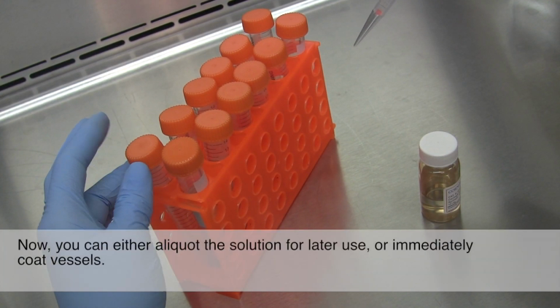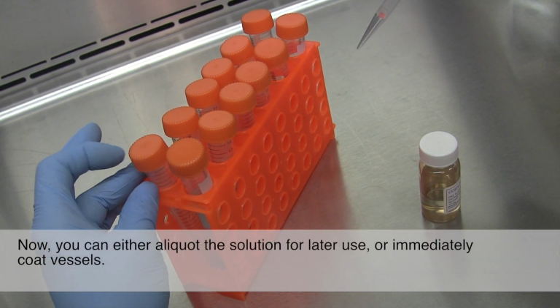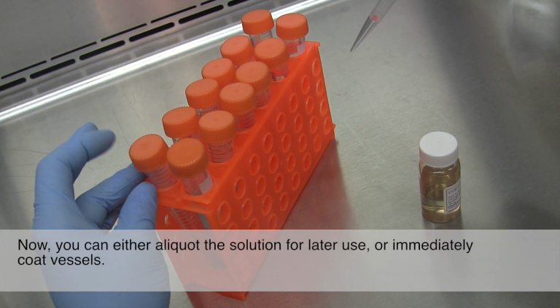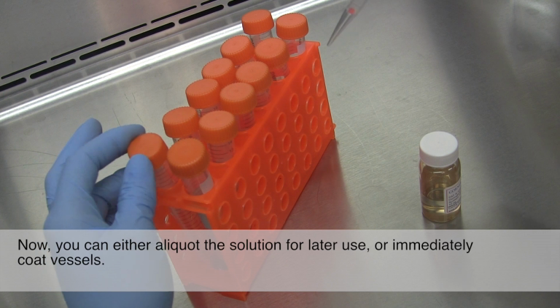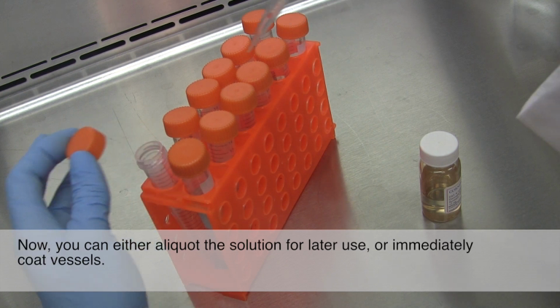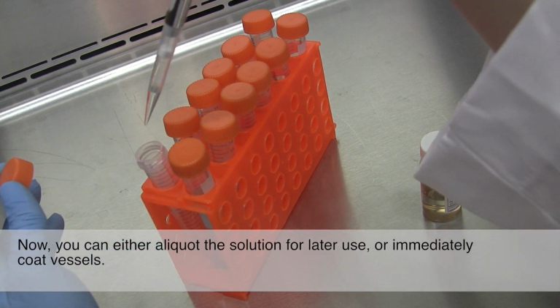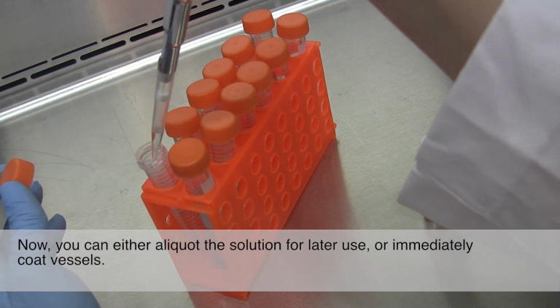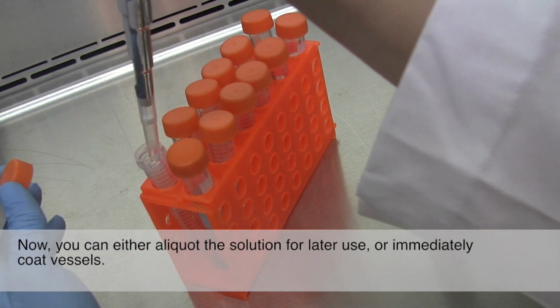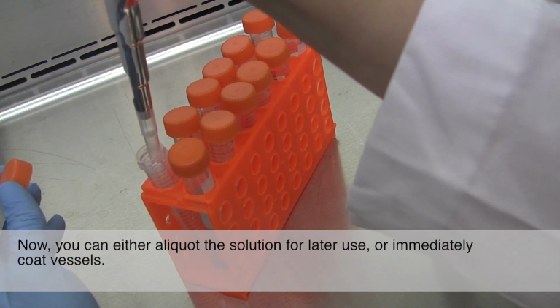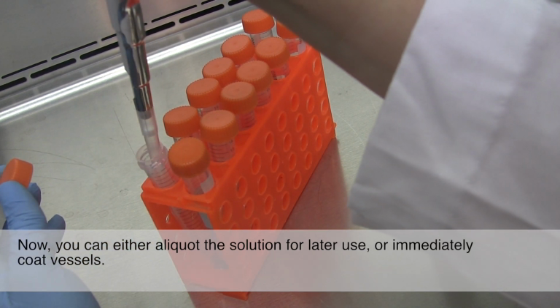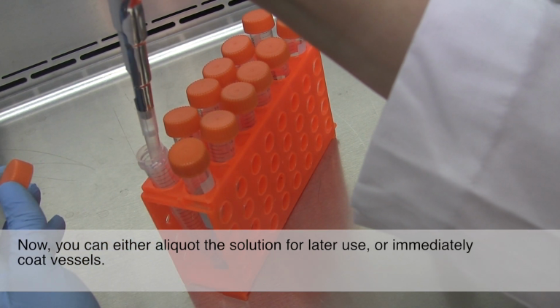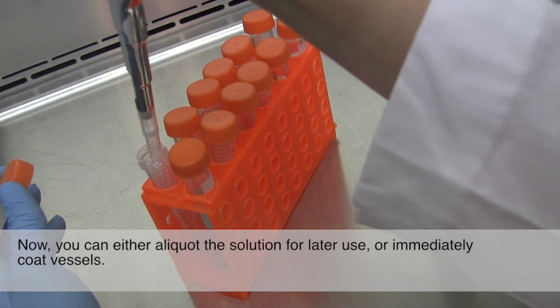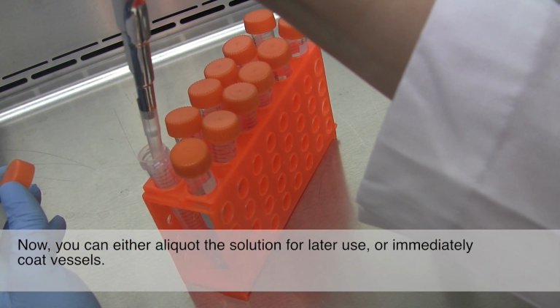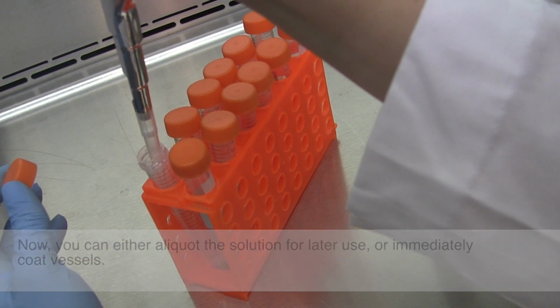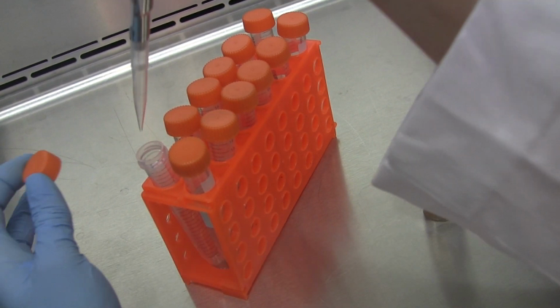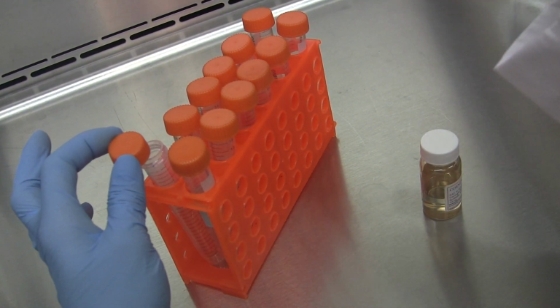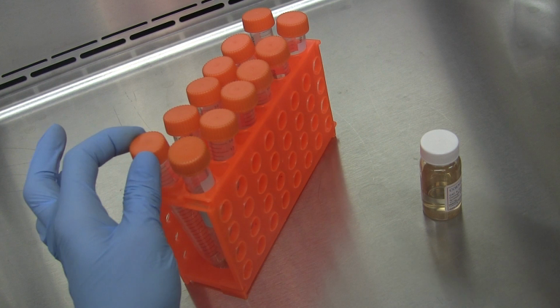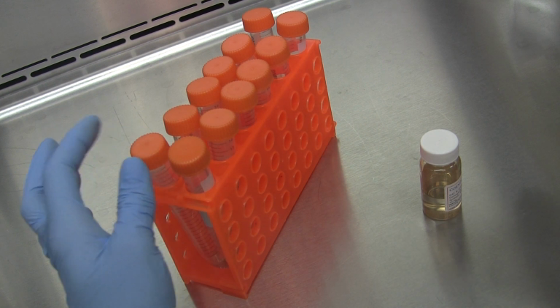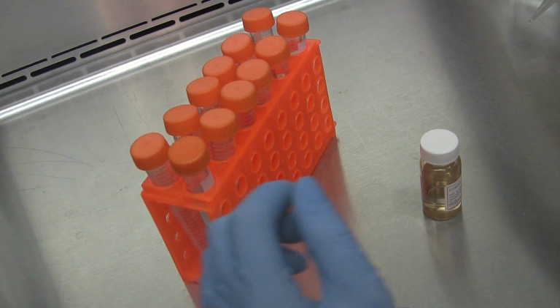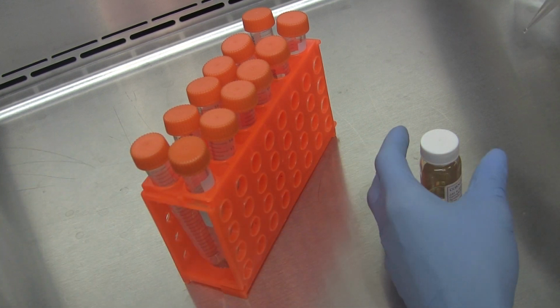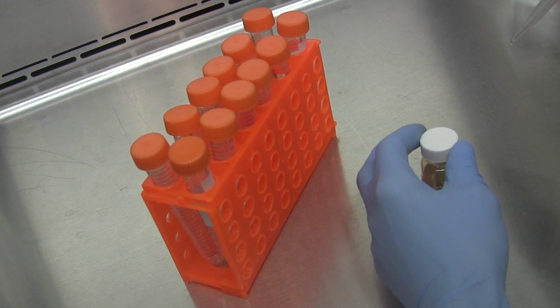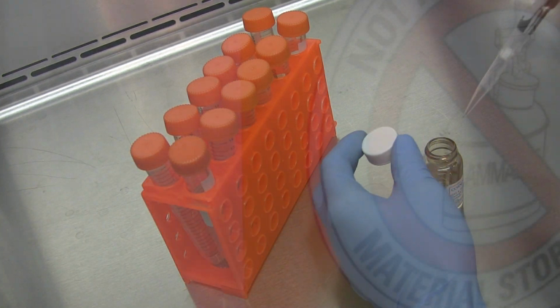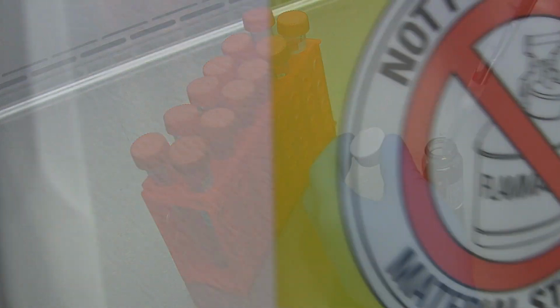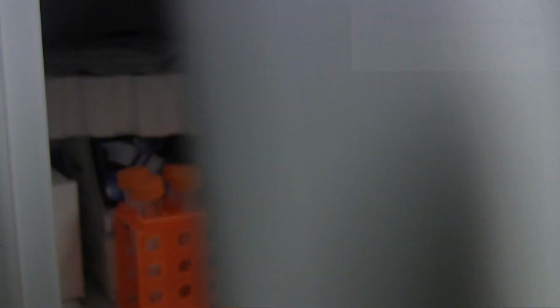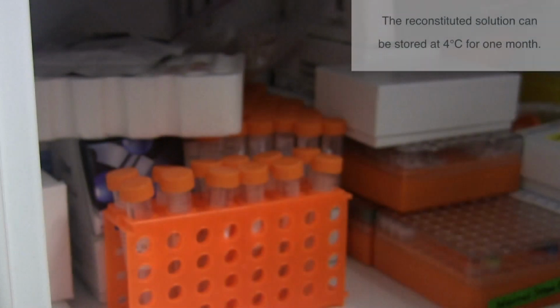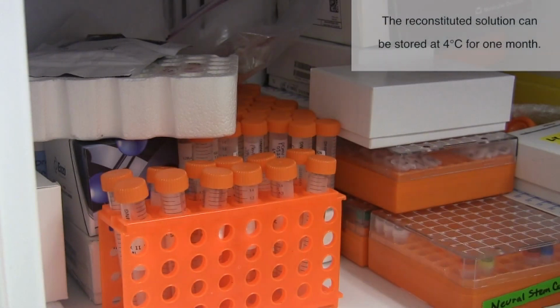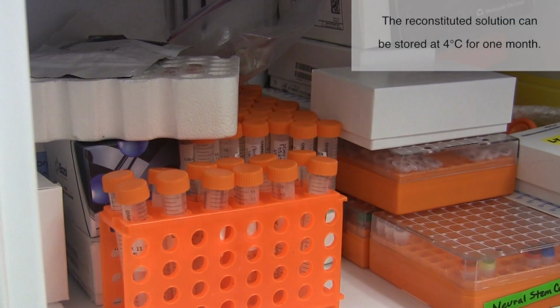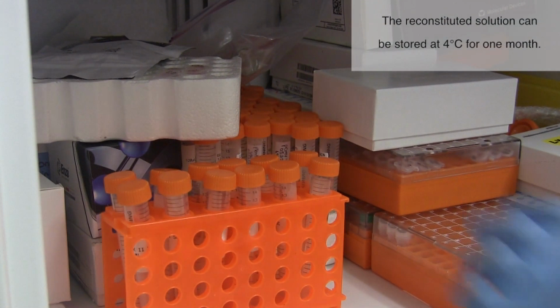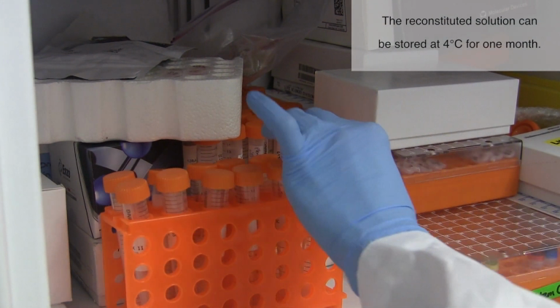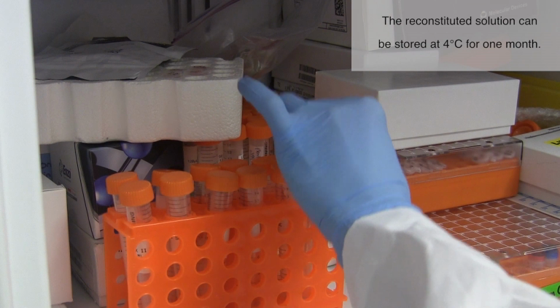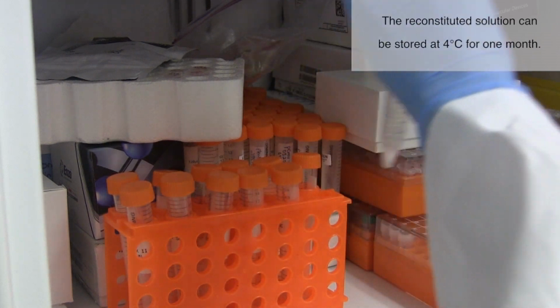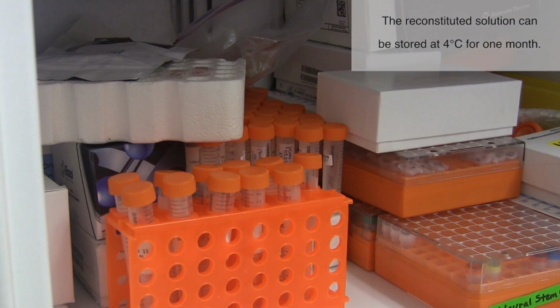You can either aliquot the solution for later use or immediately coat vessels. The reconstituted solution can be stored at 4 degrees Celsius for one month.